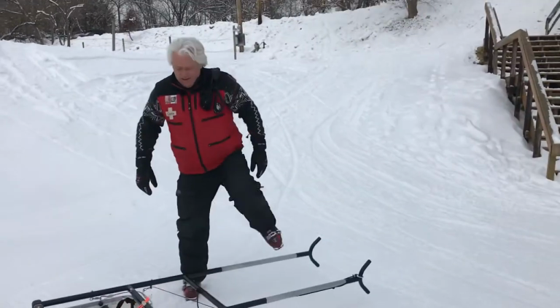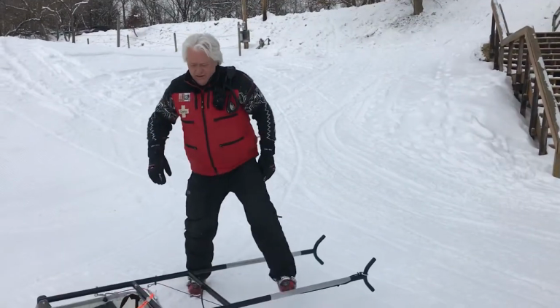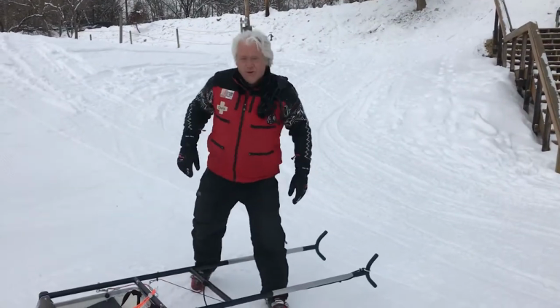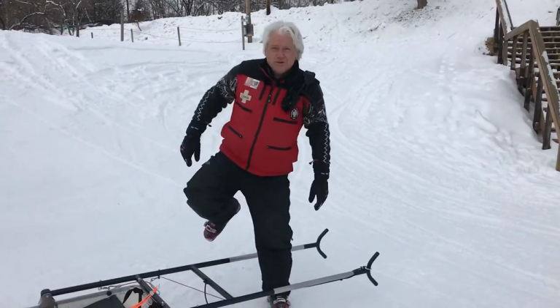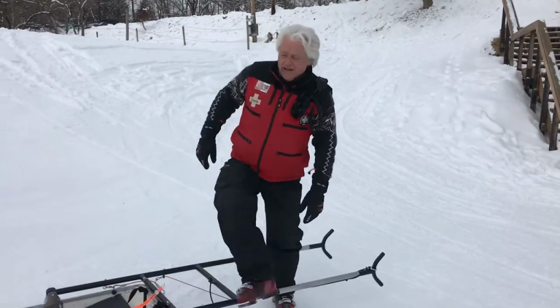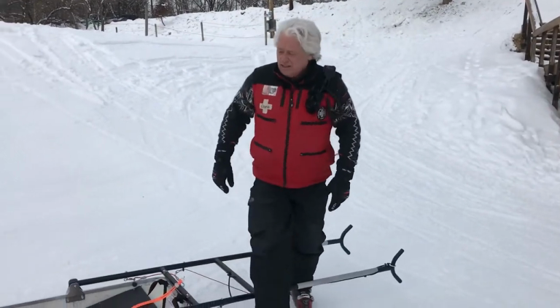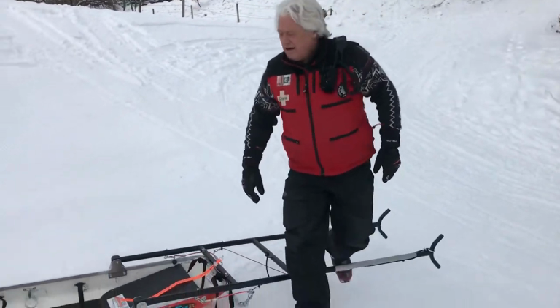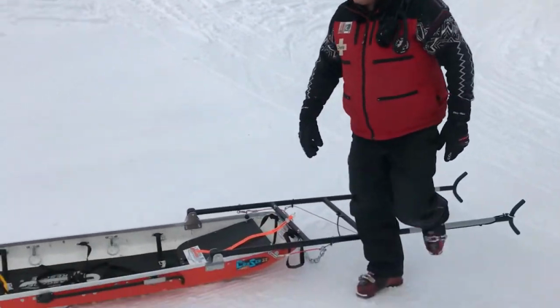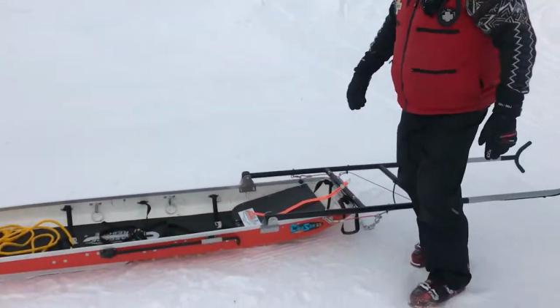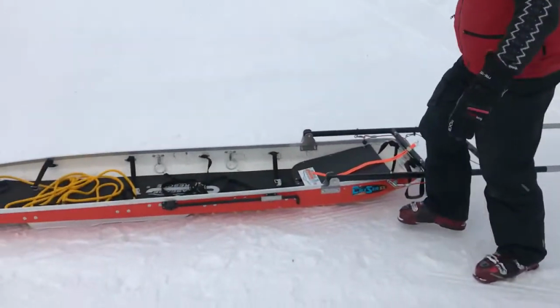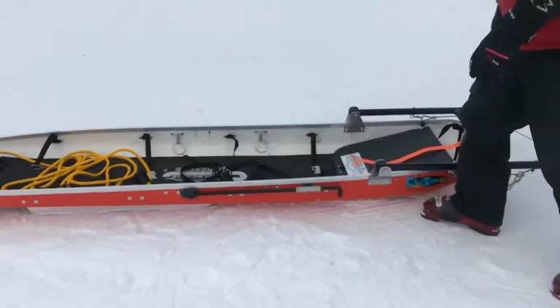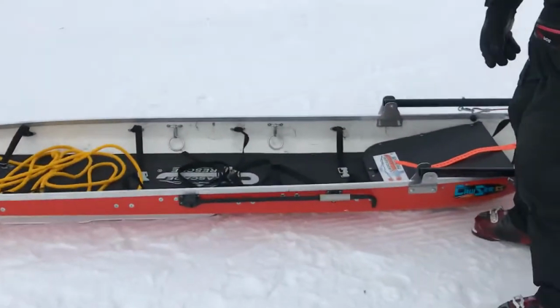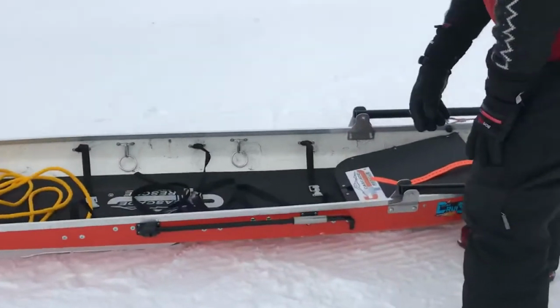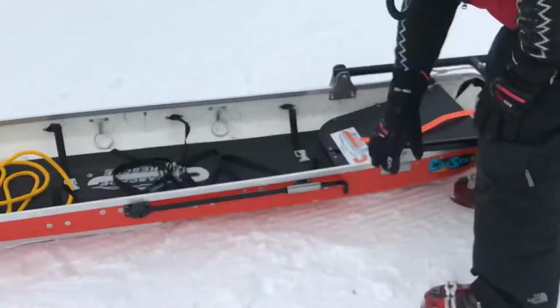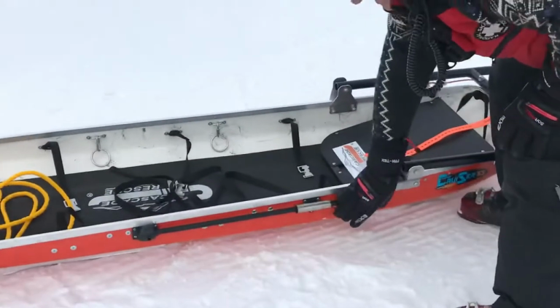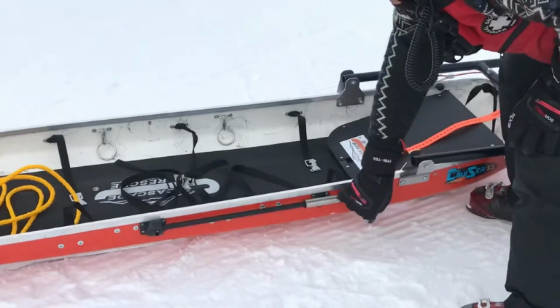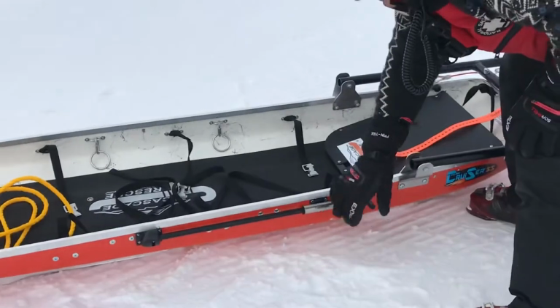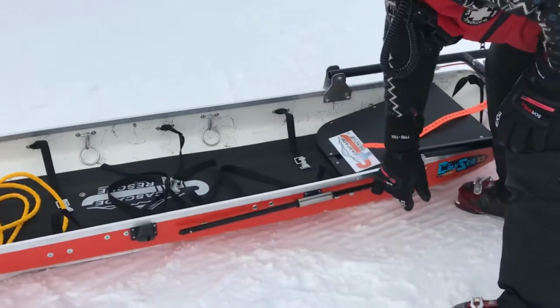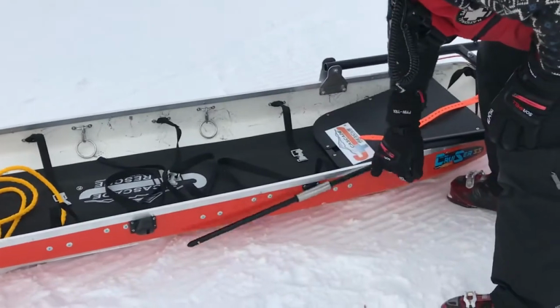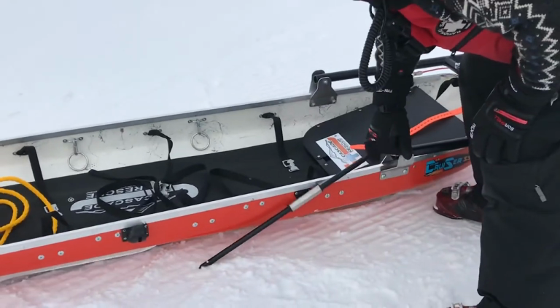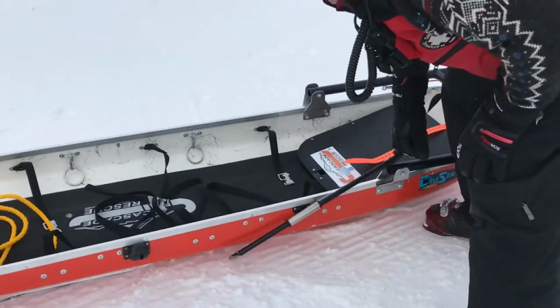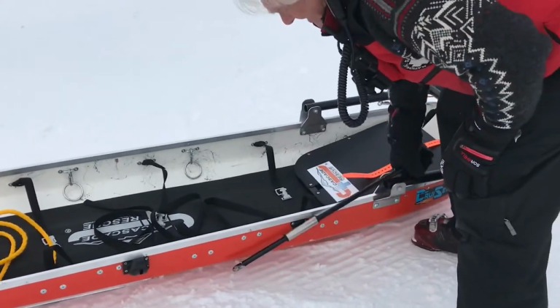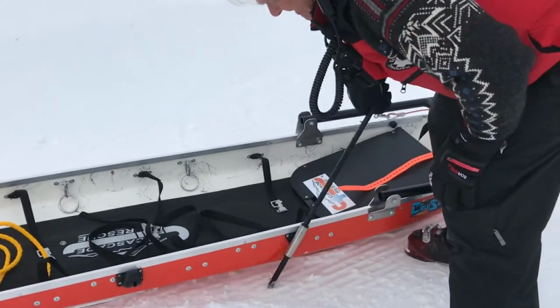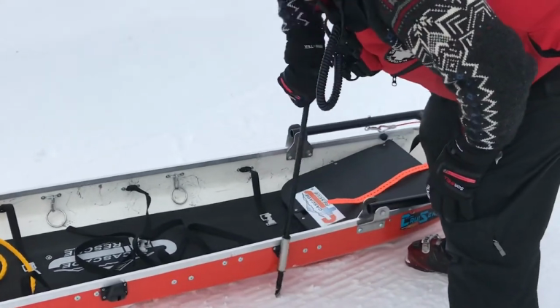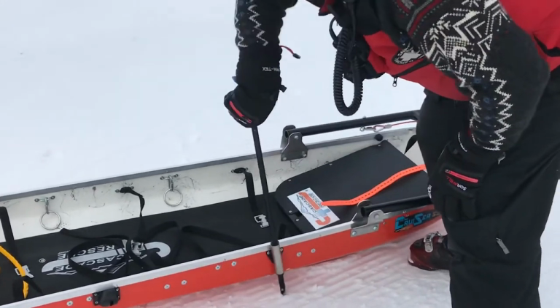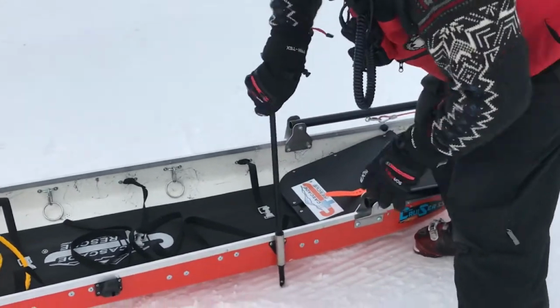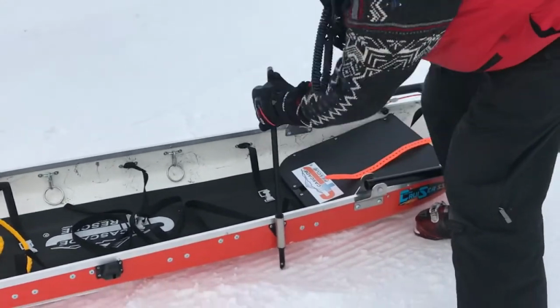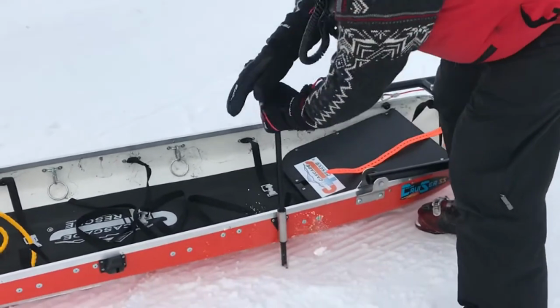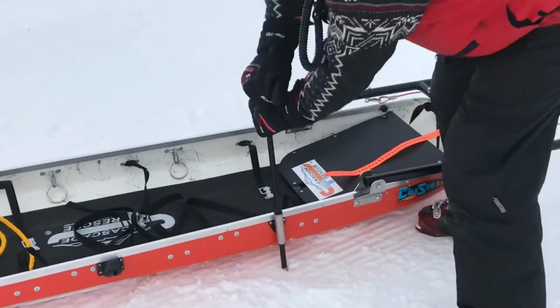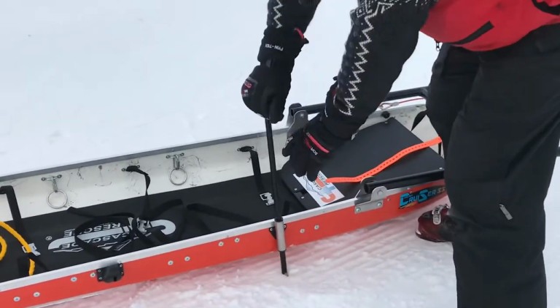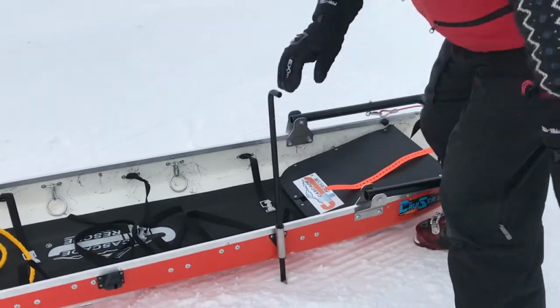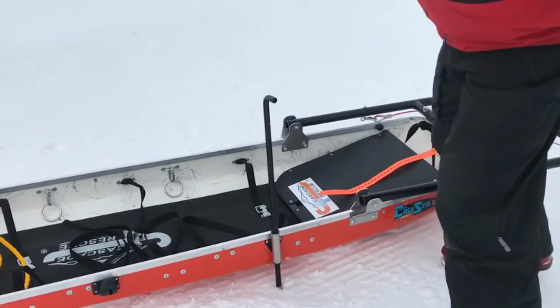If necessary, you can use our snow spike to anchor the toboggan.